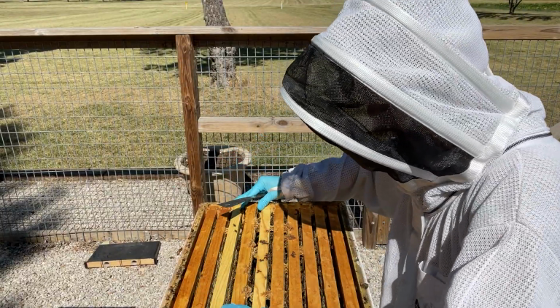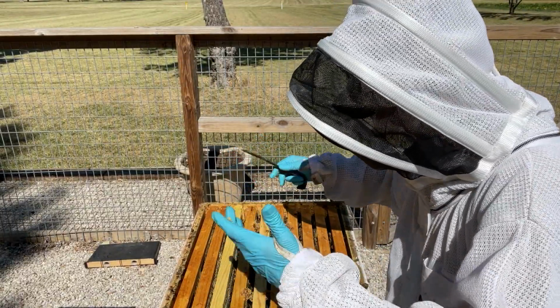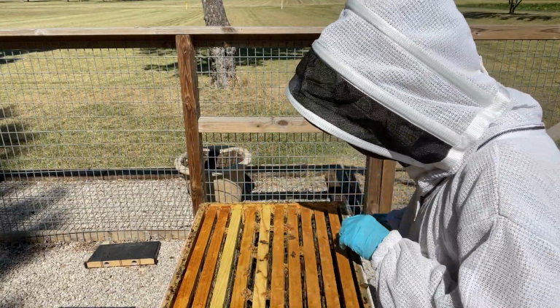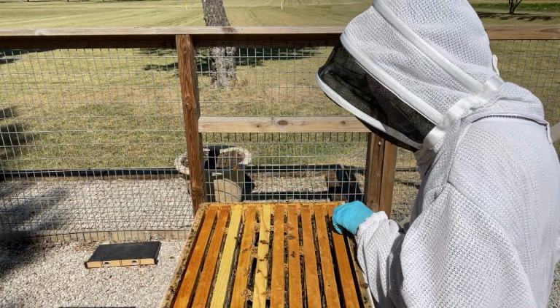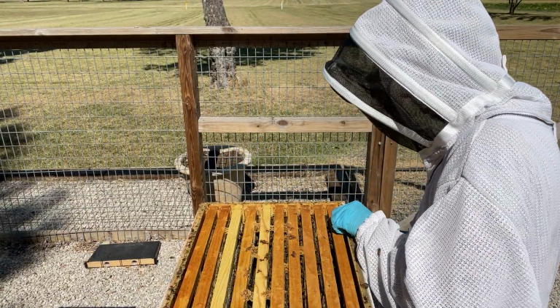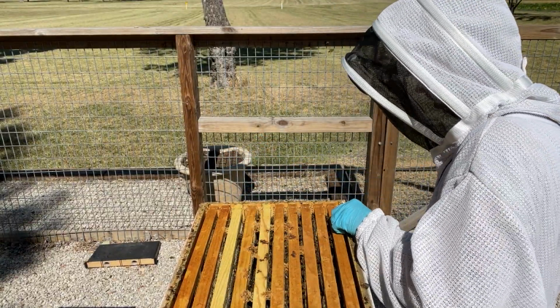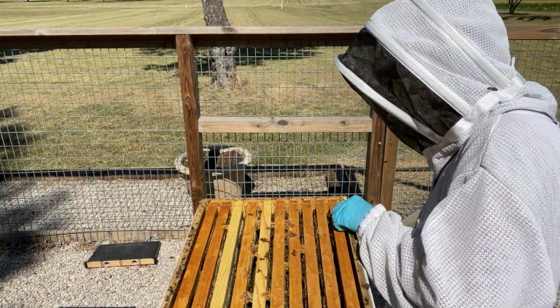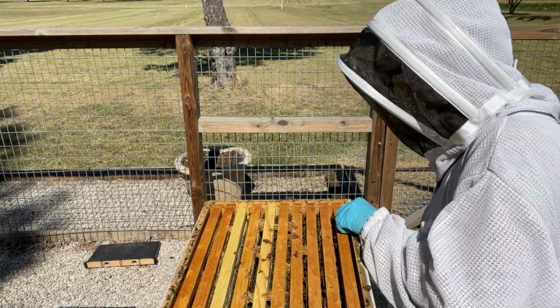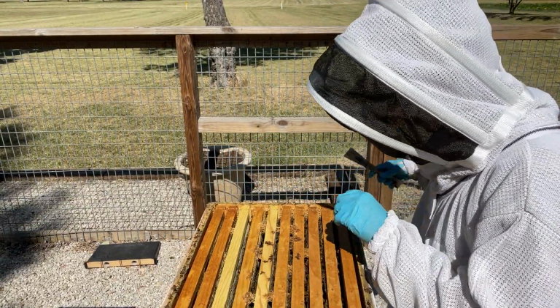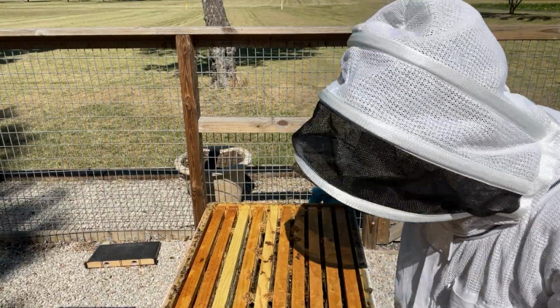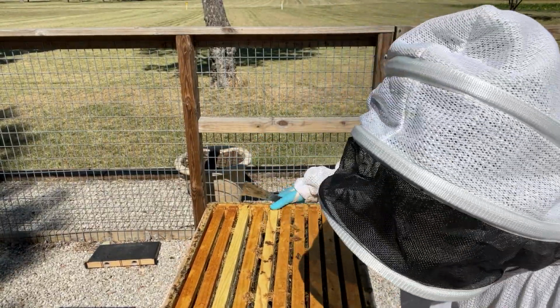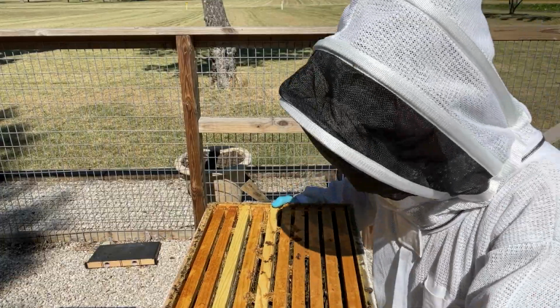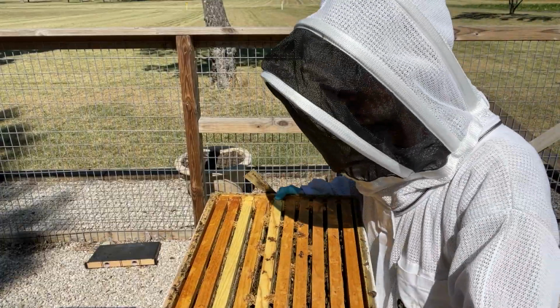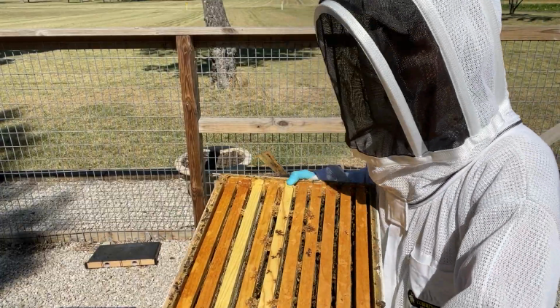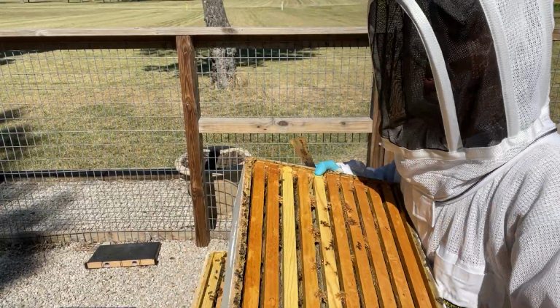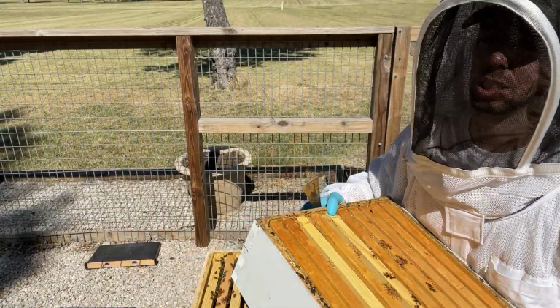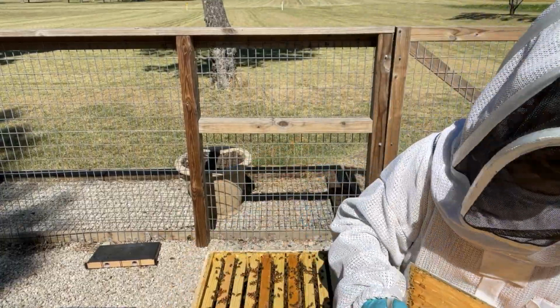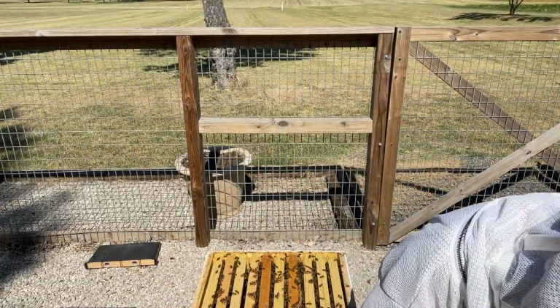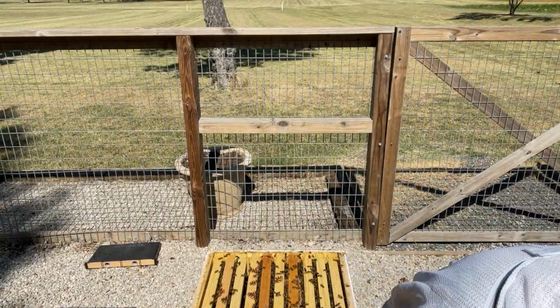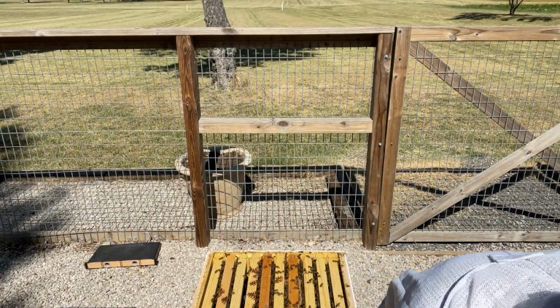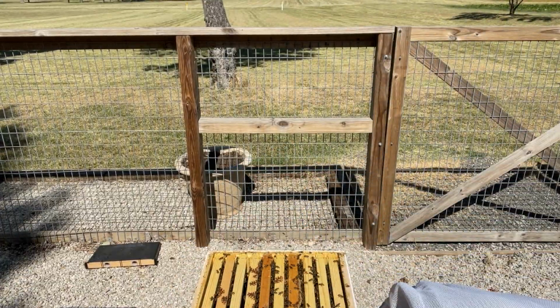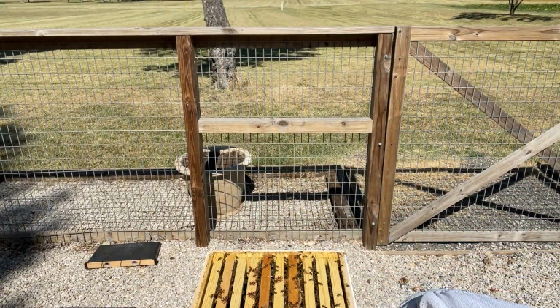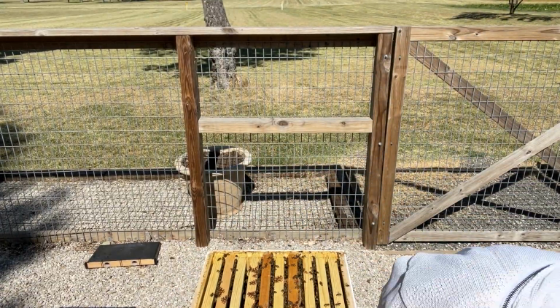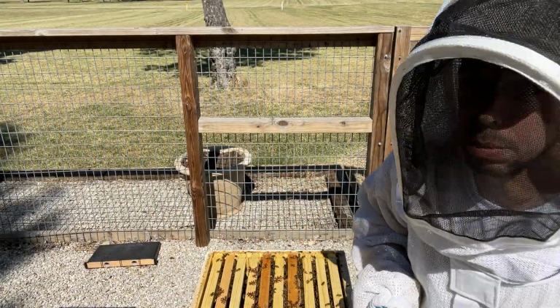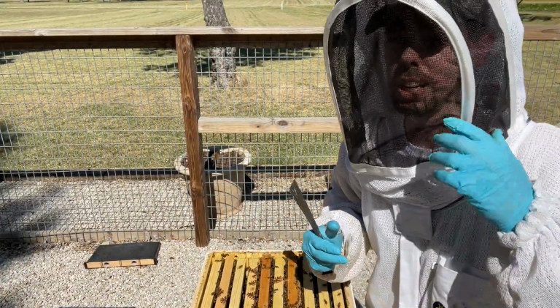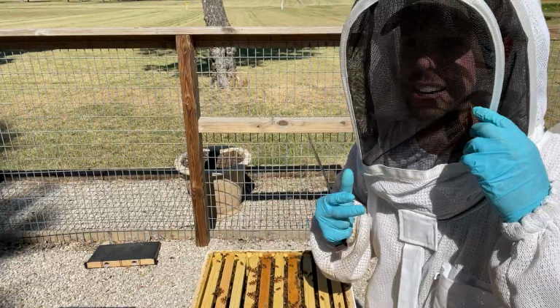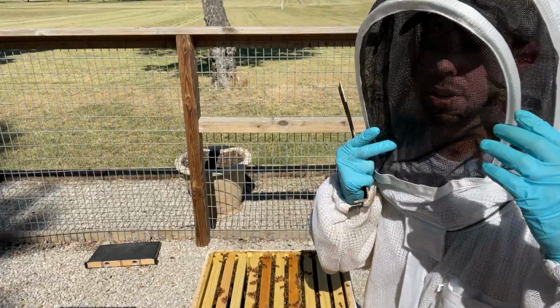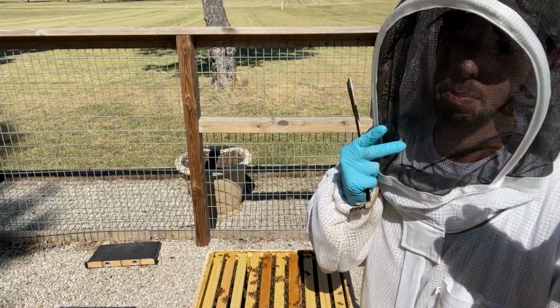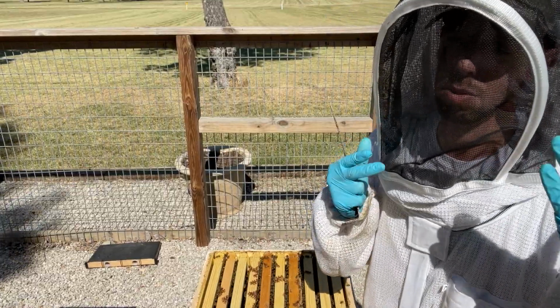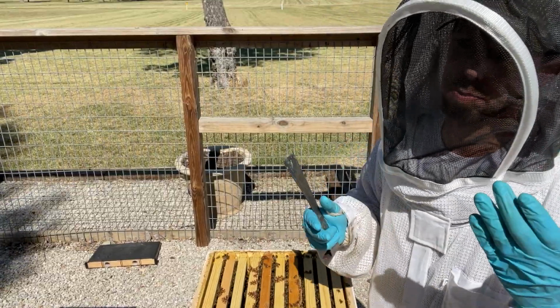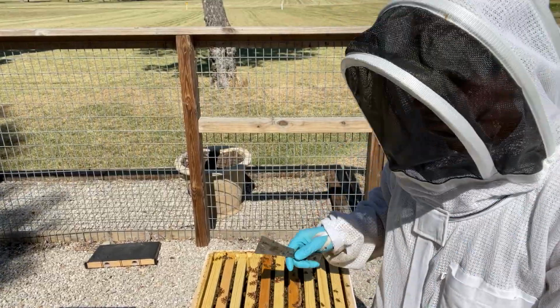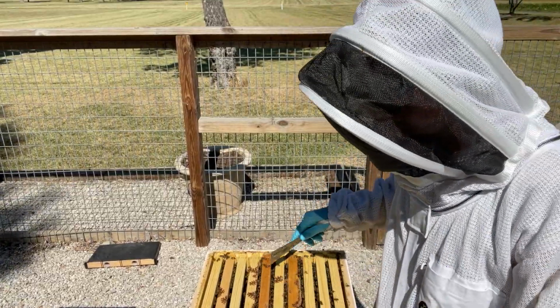This top medium is full of honey. I can lift up on it — it's full. It's probably got about 40 pounds of honey.